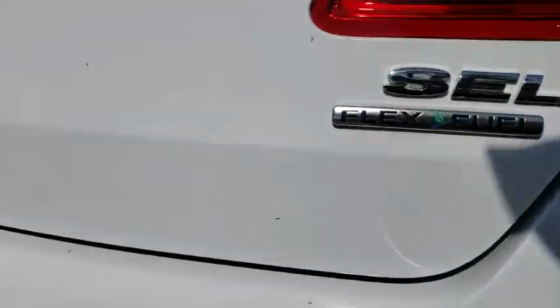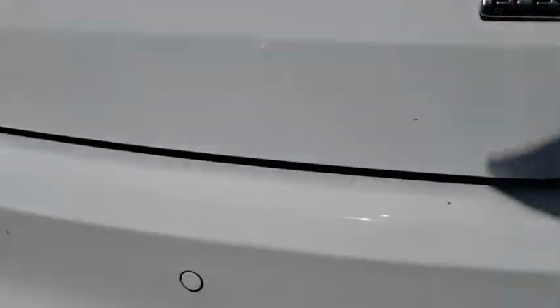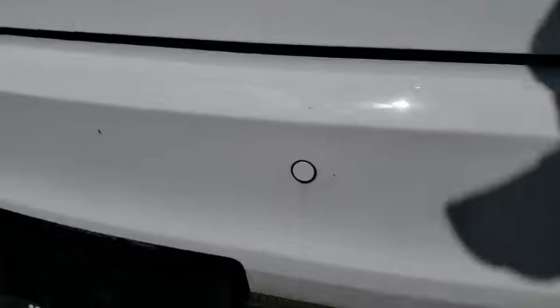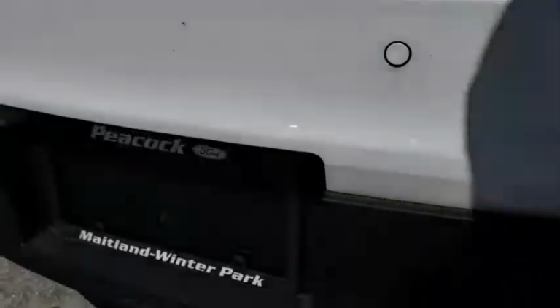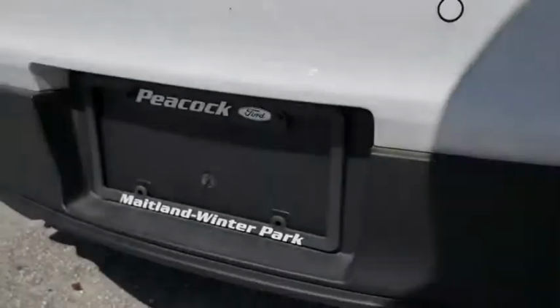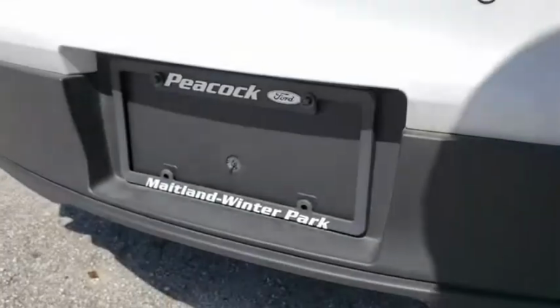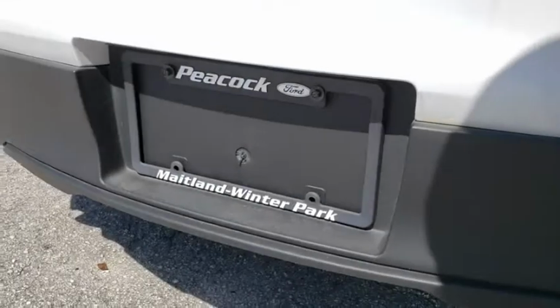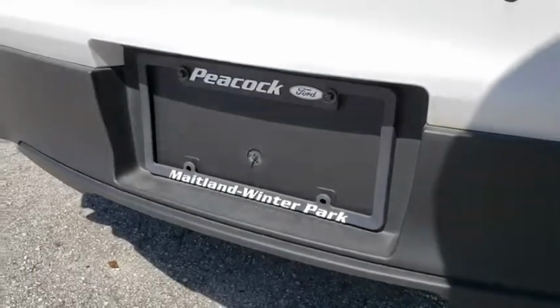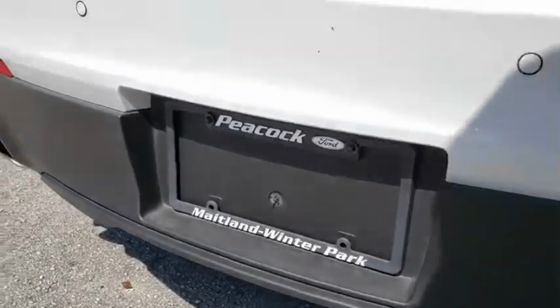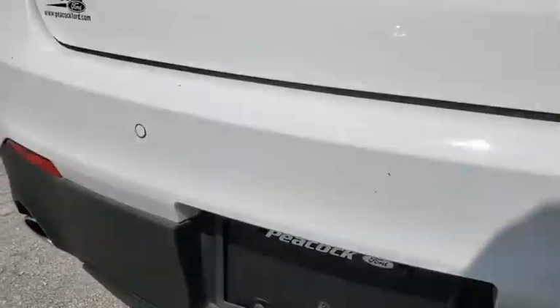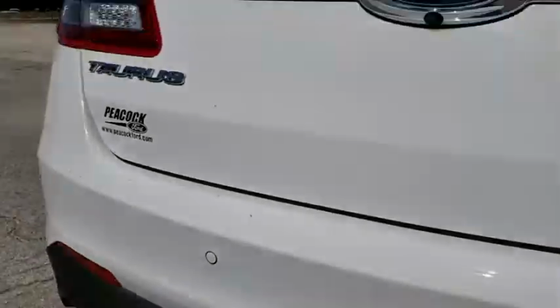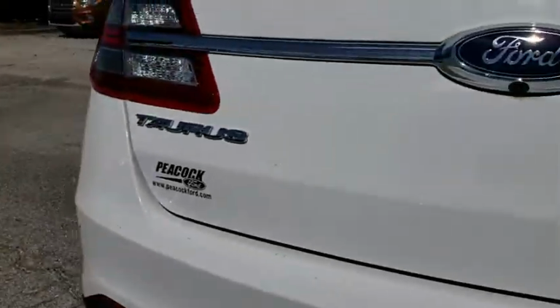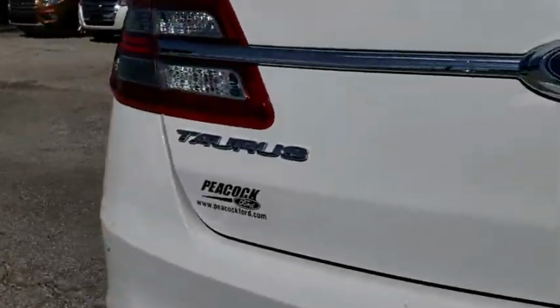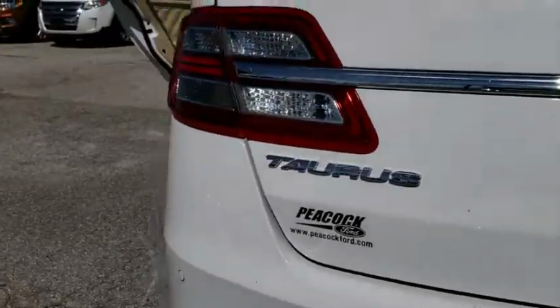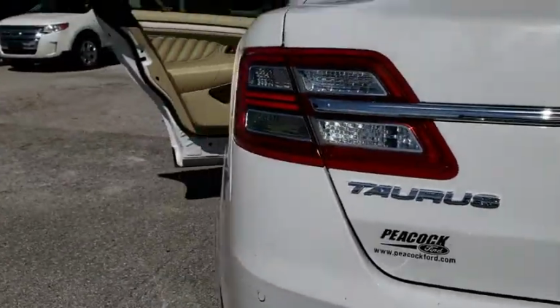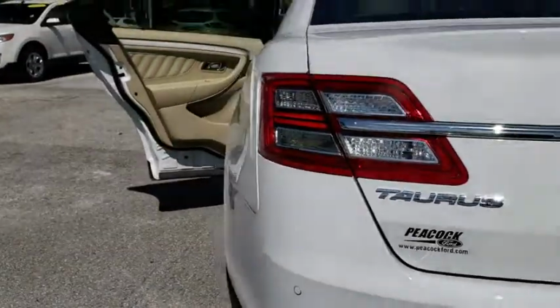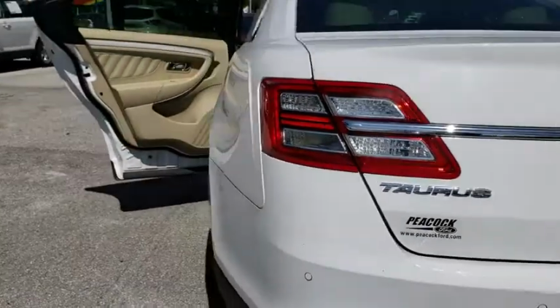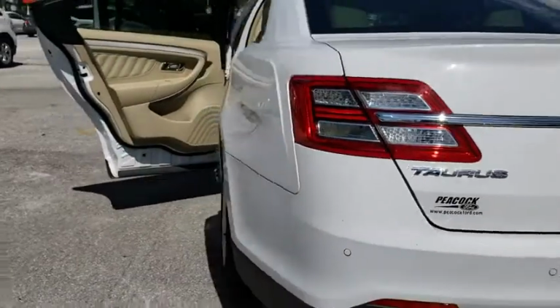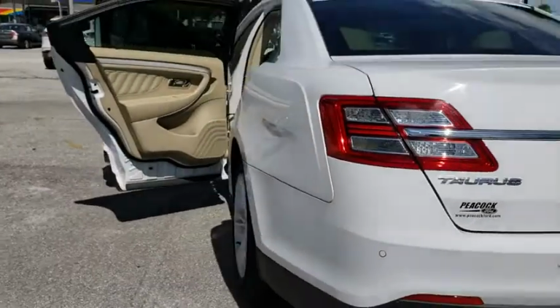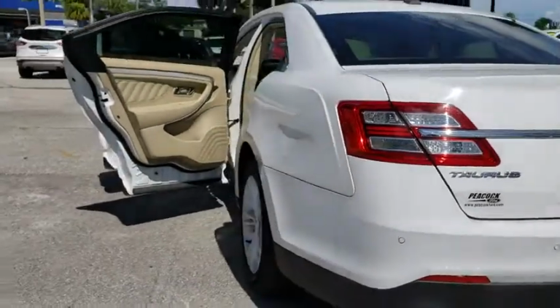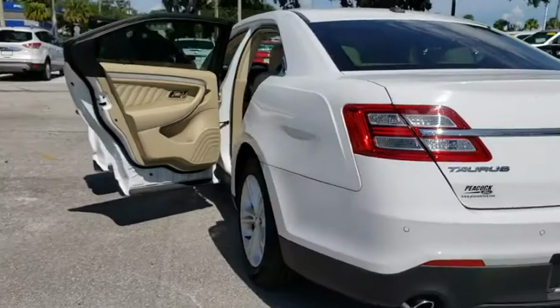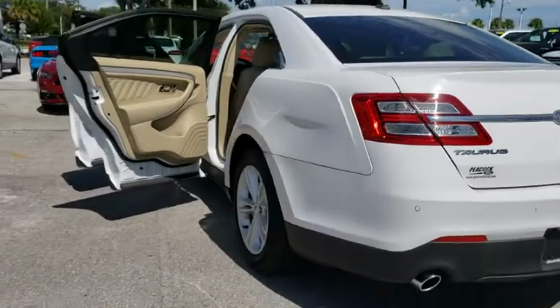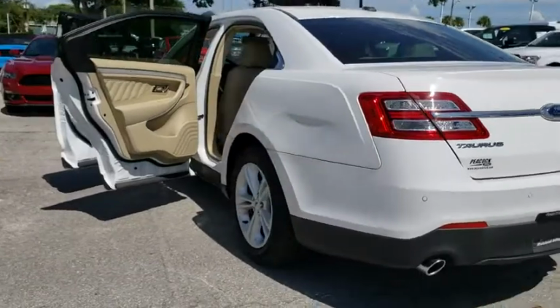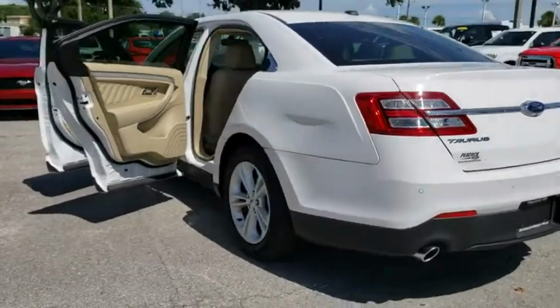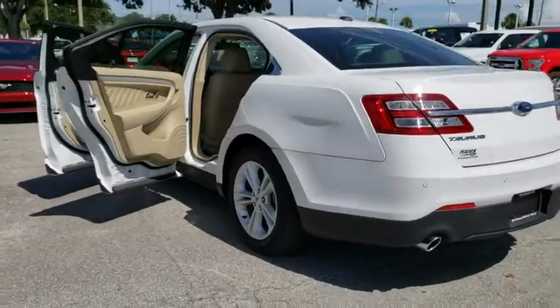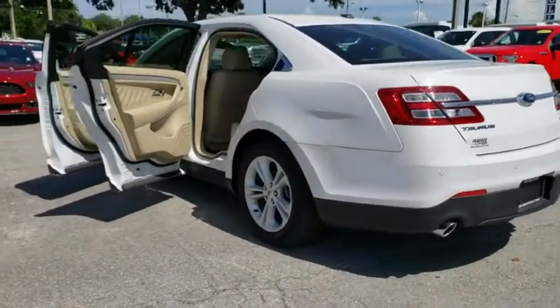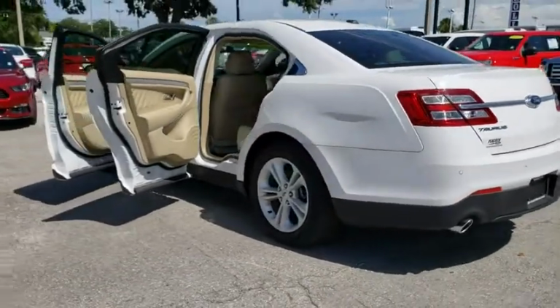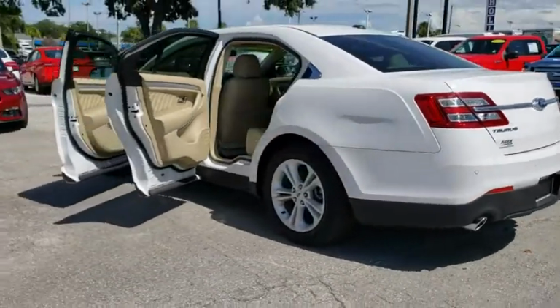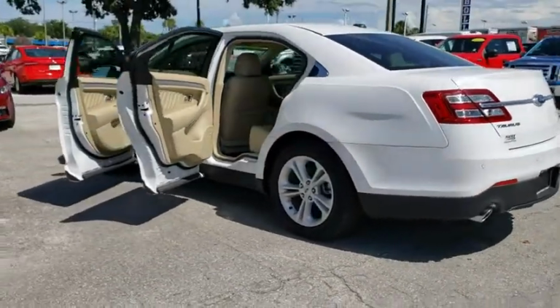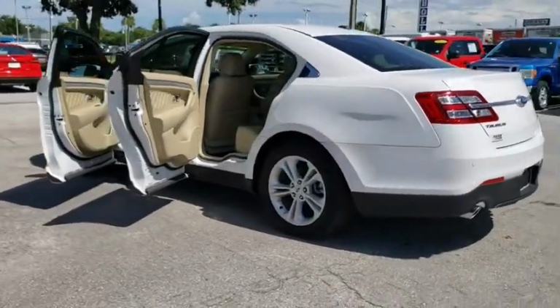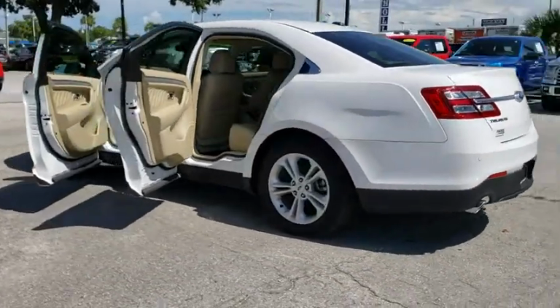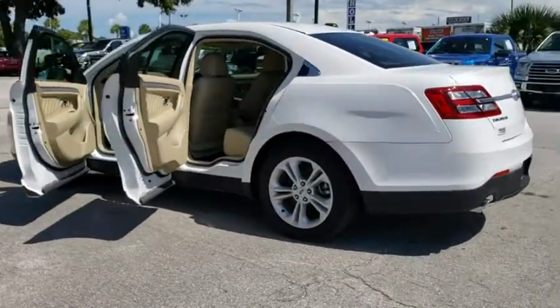Compass, security system, power windows, trip computer, CD player, rear window defroster, electronic stability control, remote keyless entry.